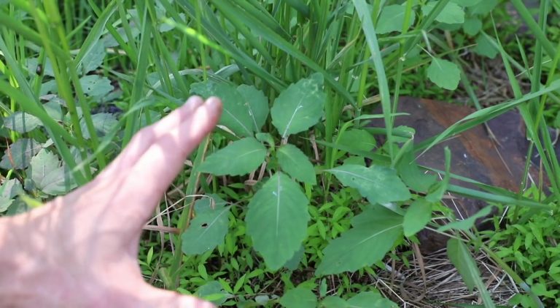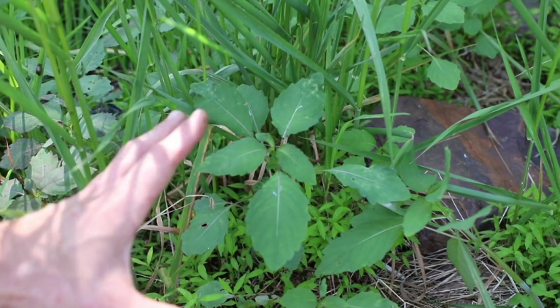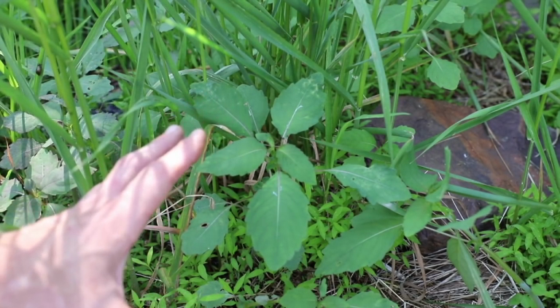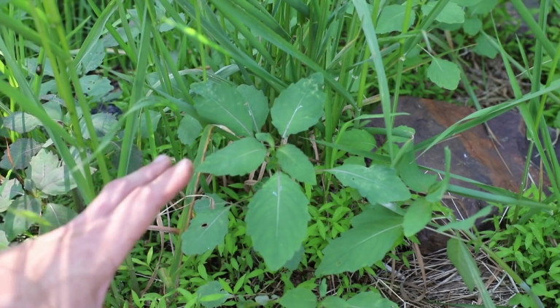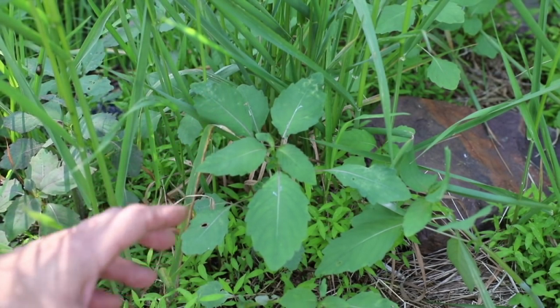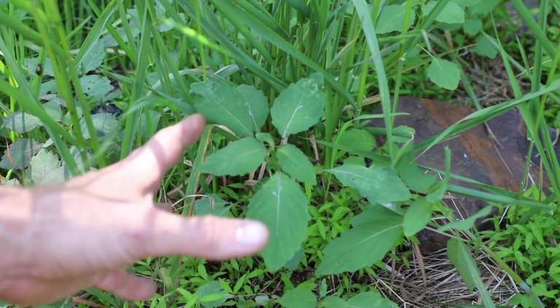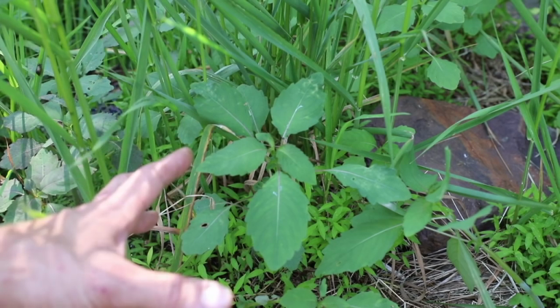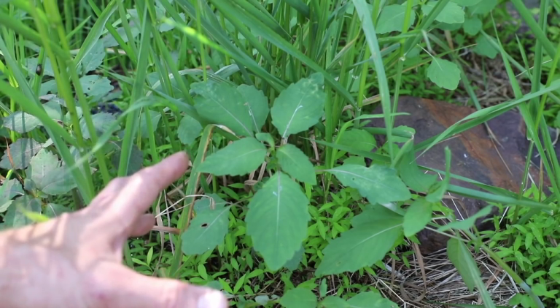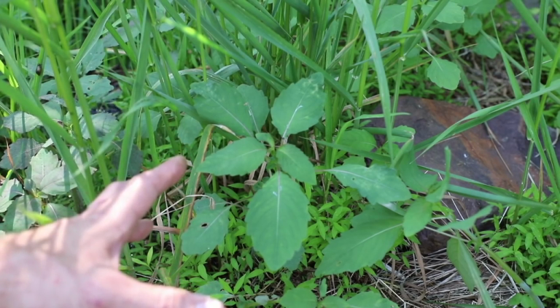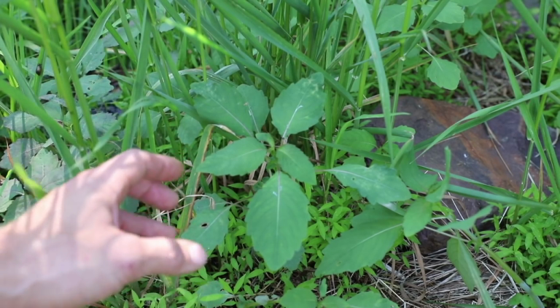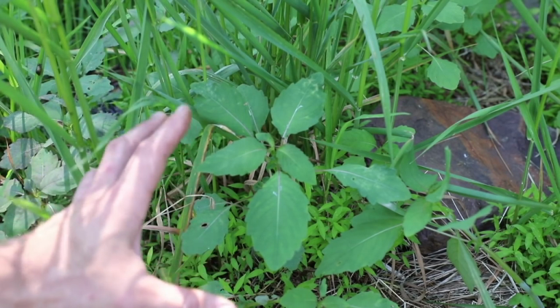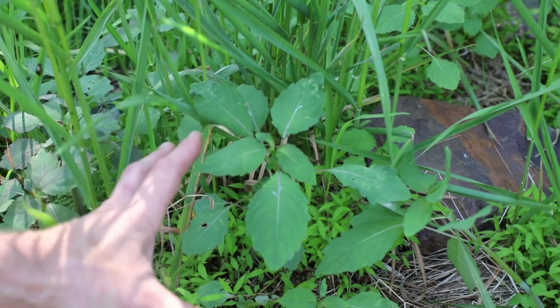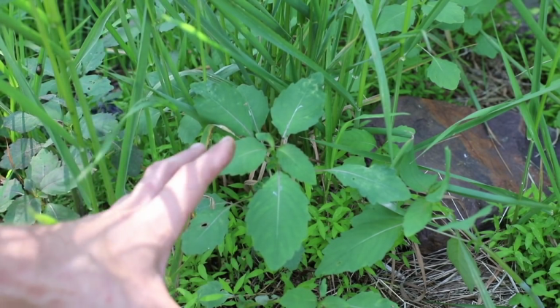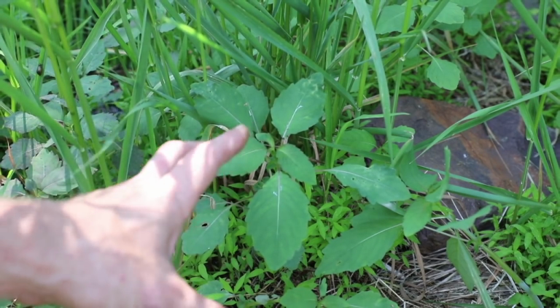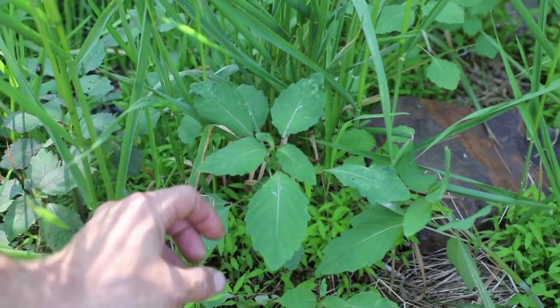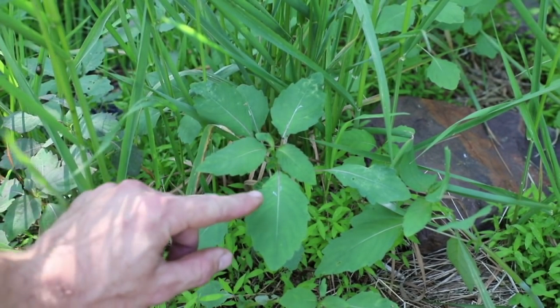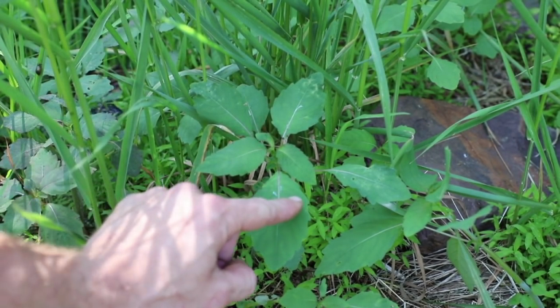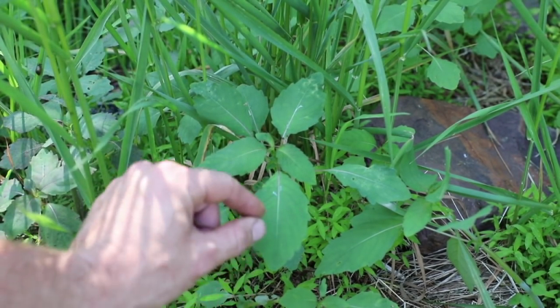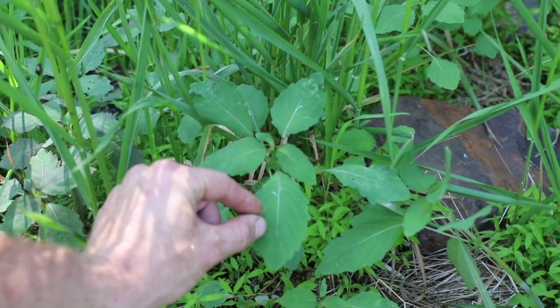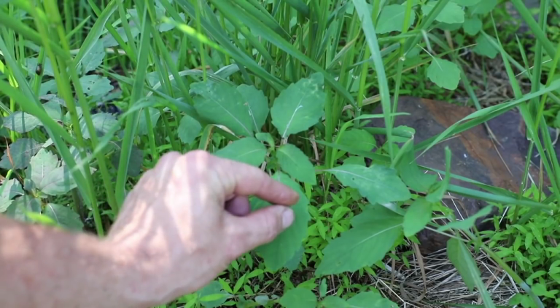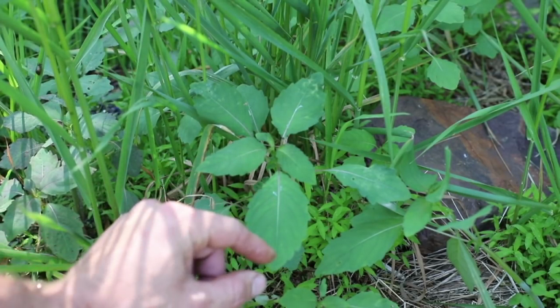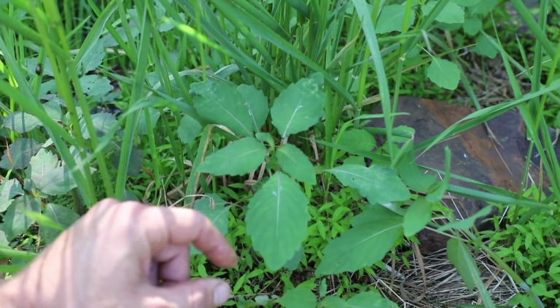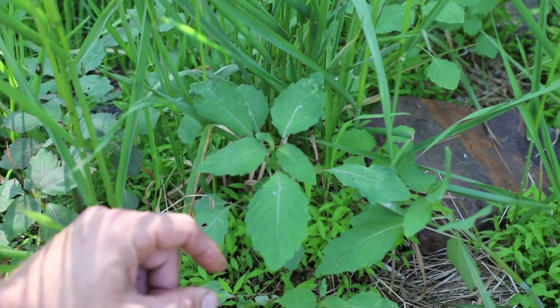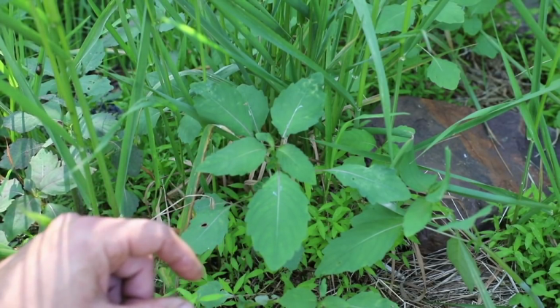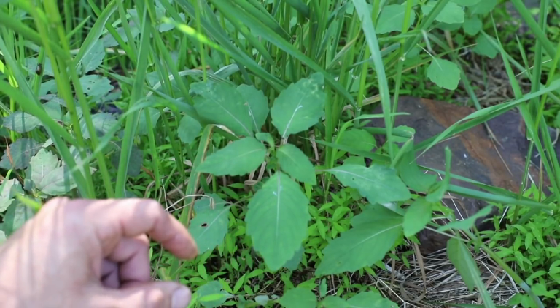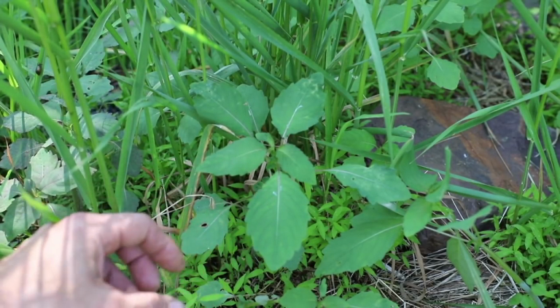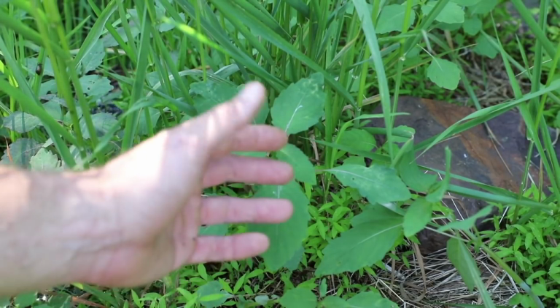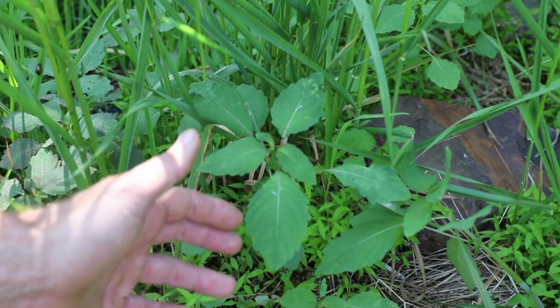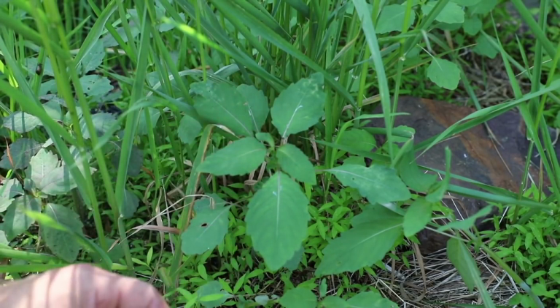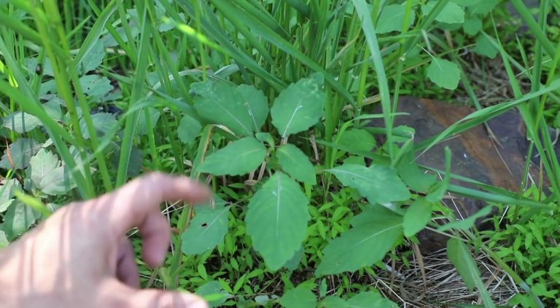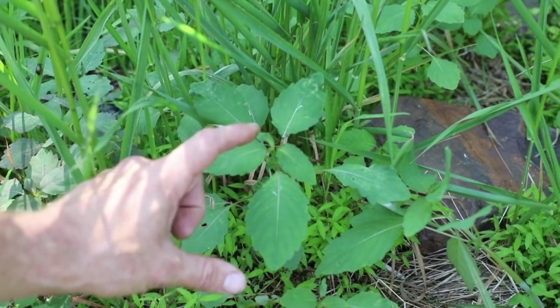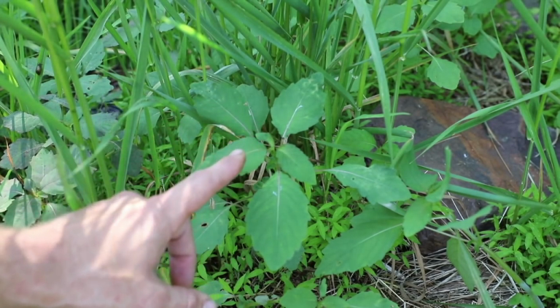Jewel weed grows around wet areas. It gets the name jewel weed because water beads up and looks like small jewels laying on the leaf when it gets wet. The leaves are oval shaped and have teeth.